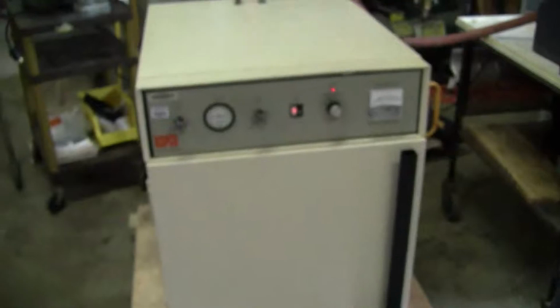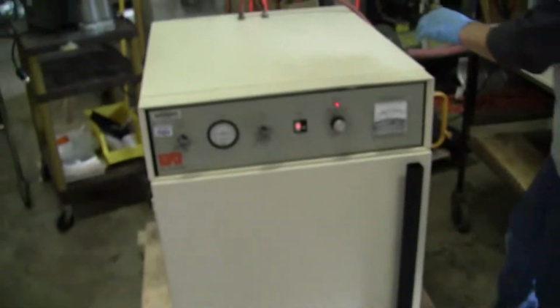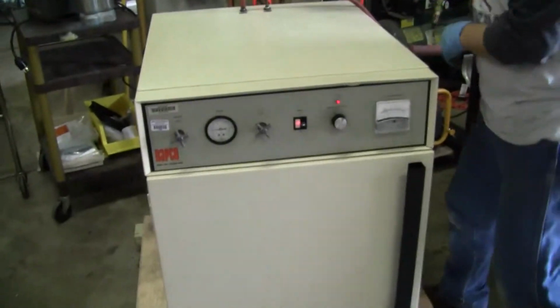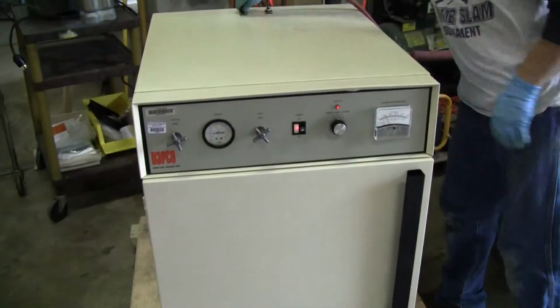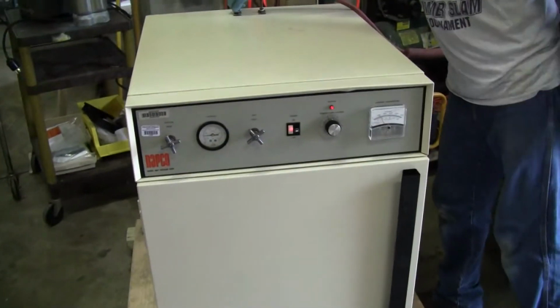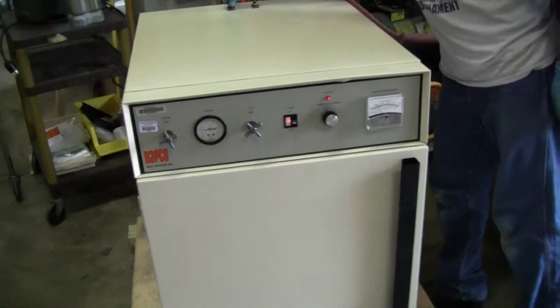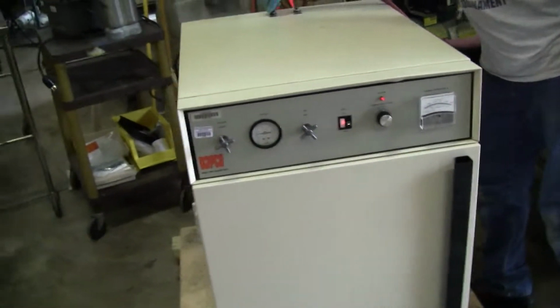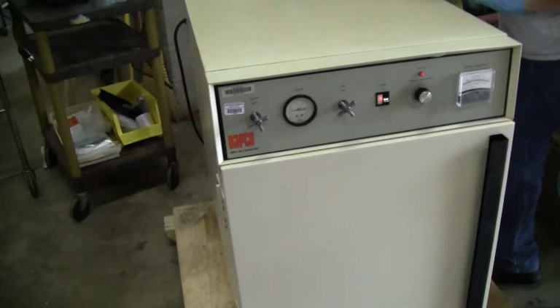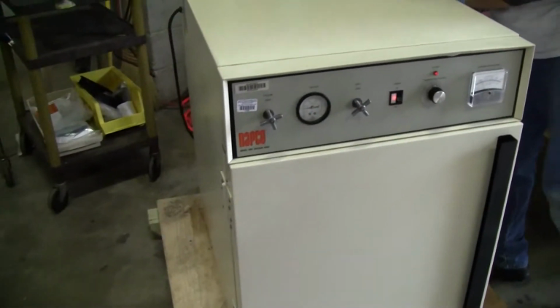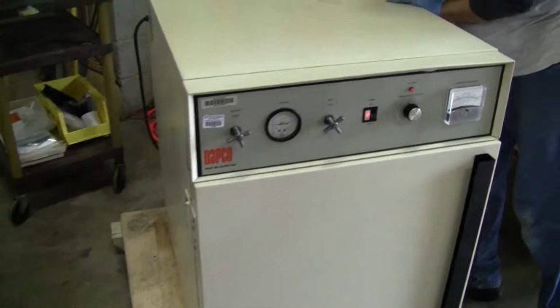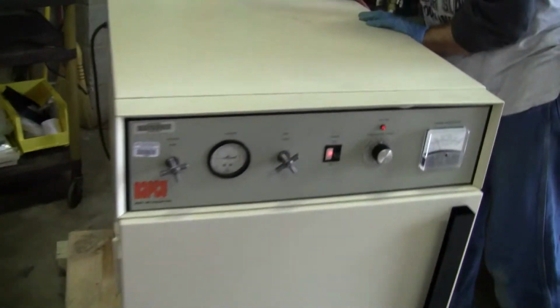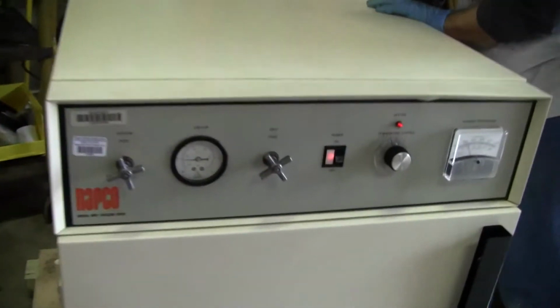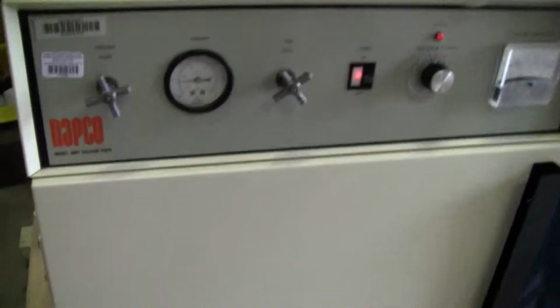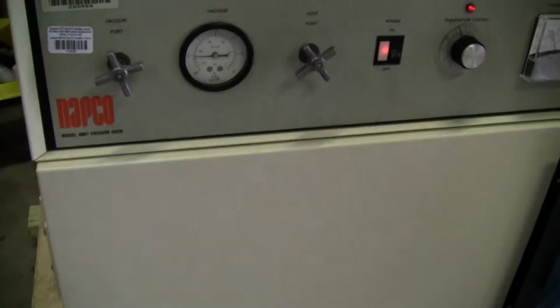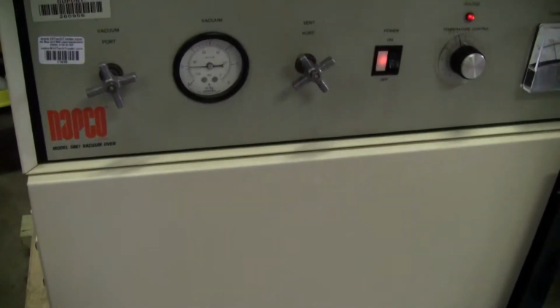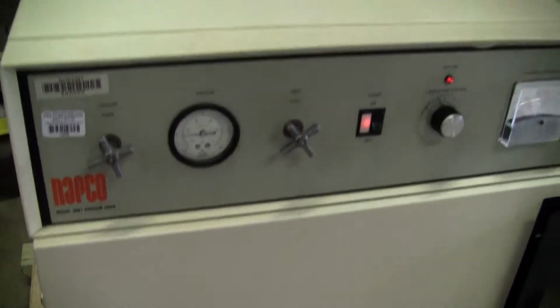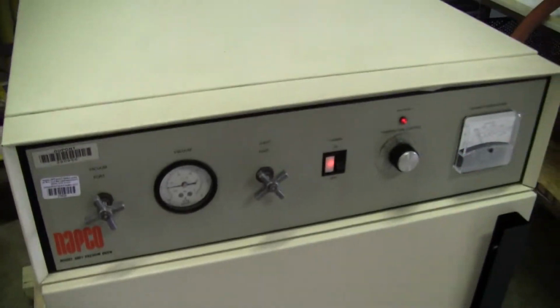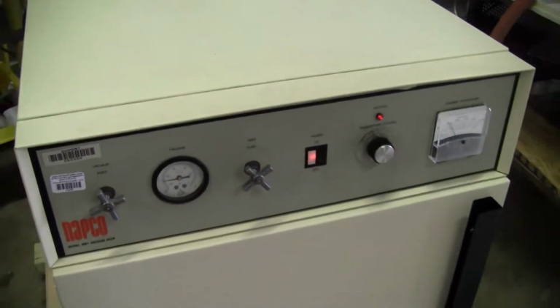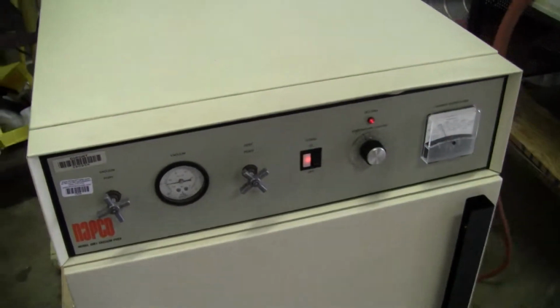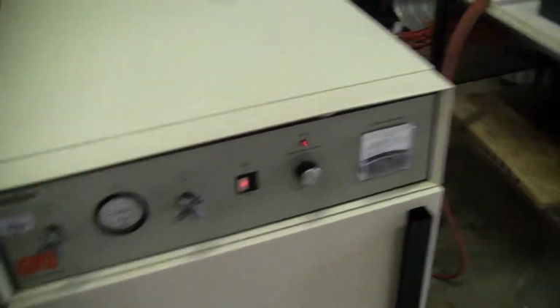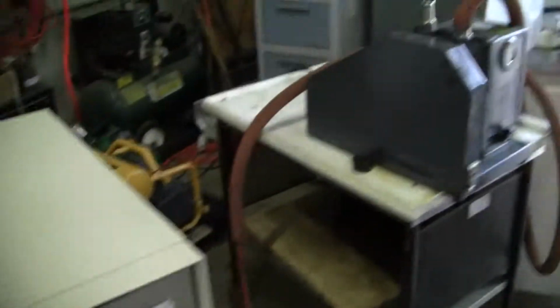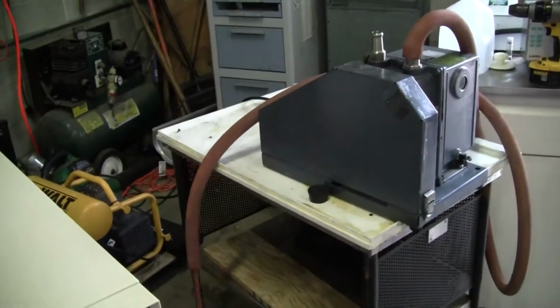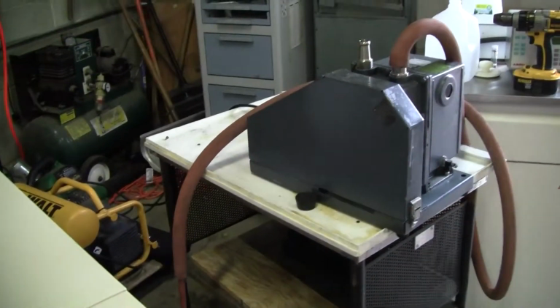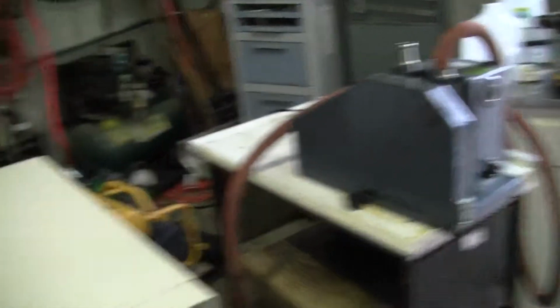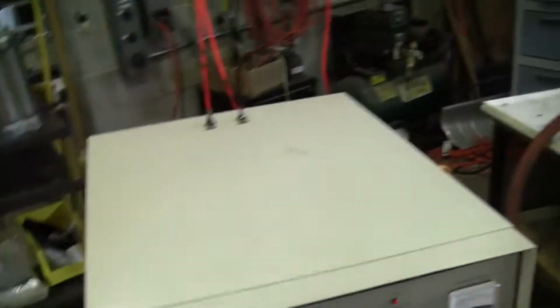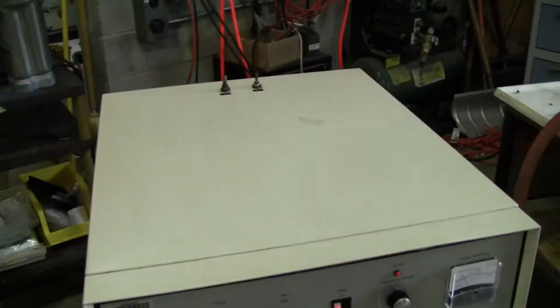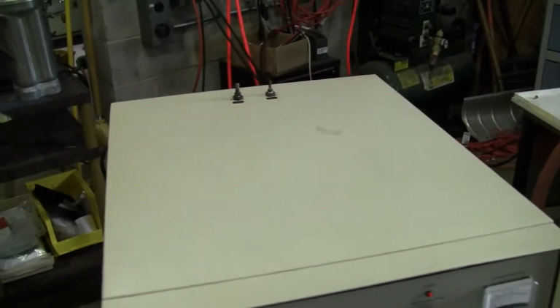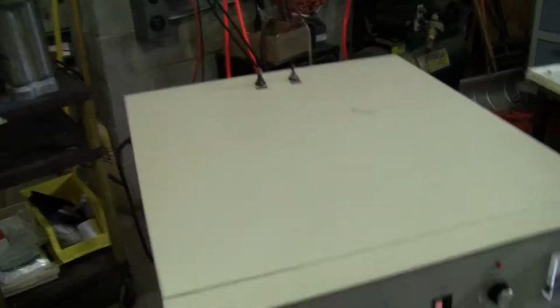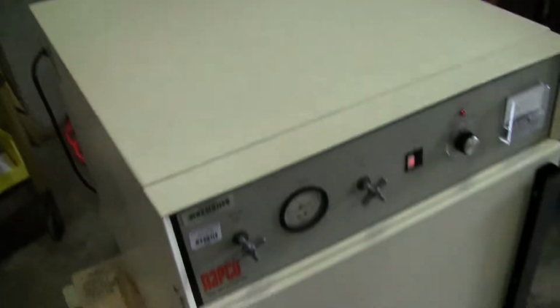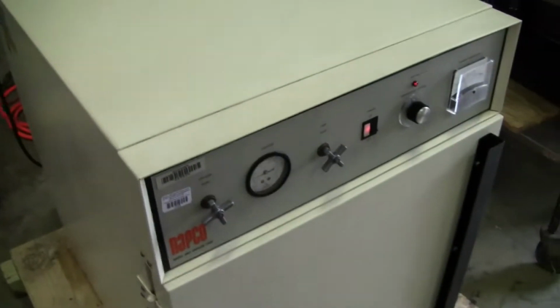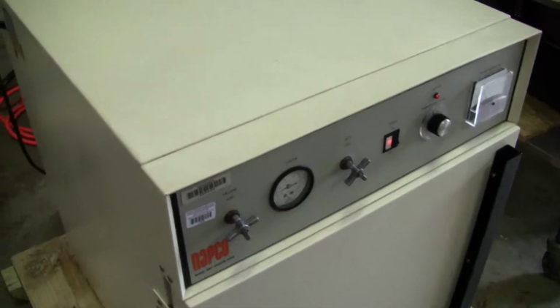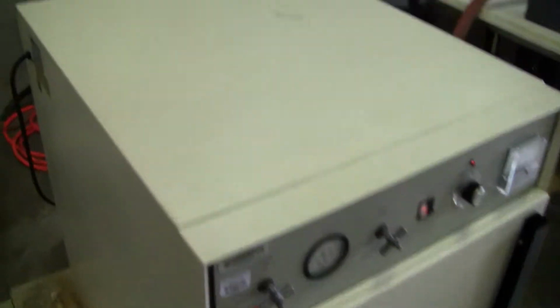Hi, this is Michael Nightow from Hitech Trader. Today we're looking at a Nabco model 5861. We just used a 1402 vacuum pump to draw down on this rather large vacuum oven.